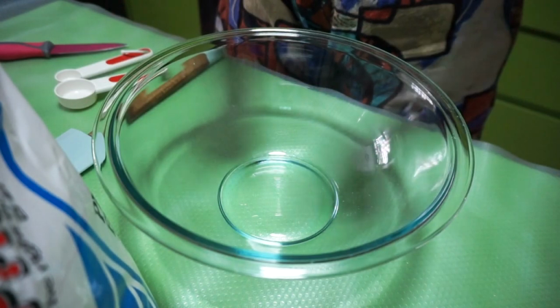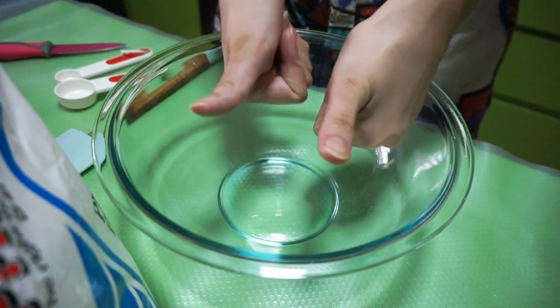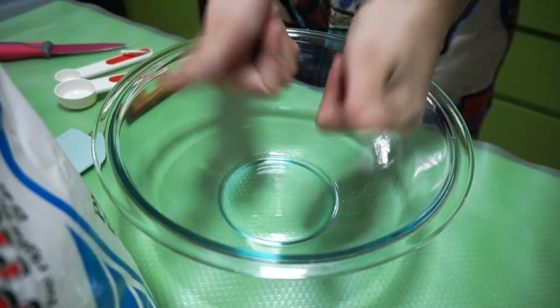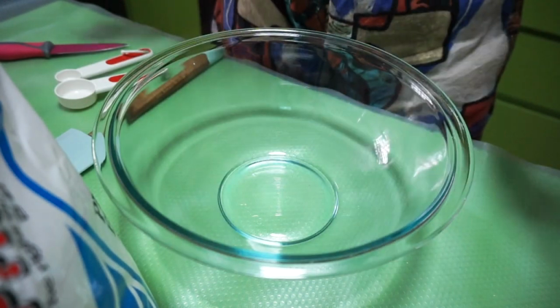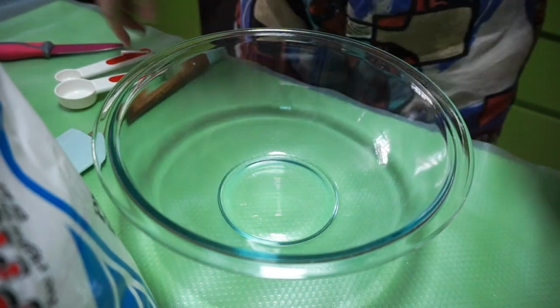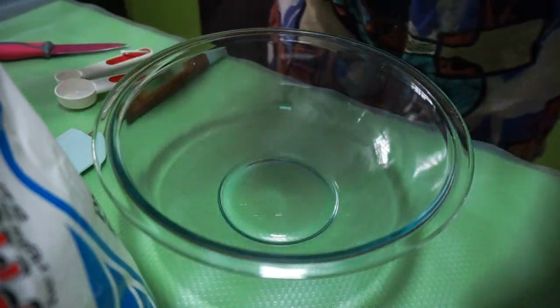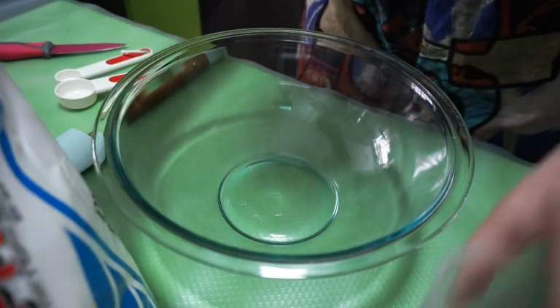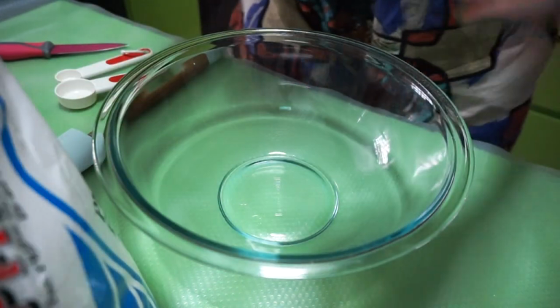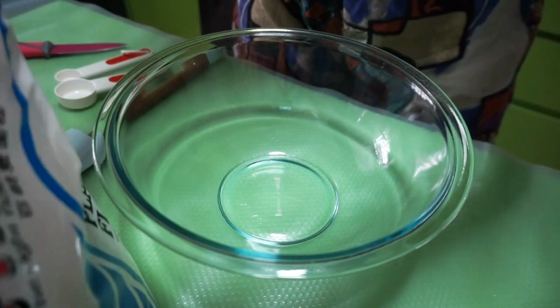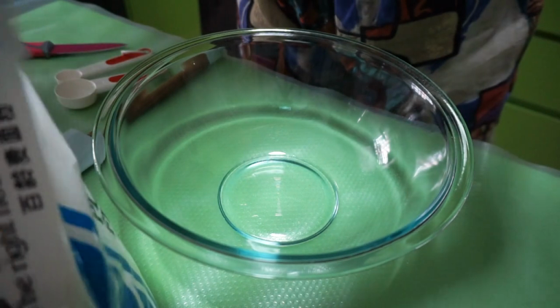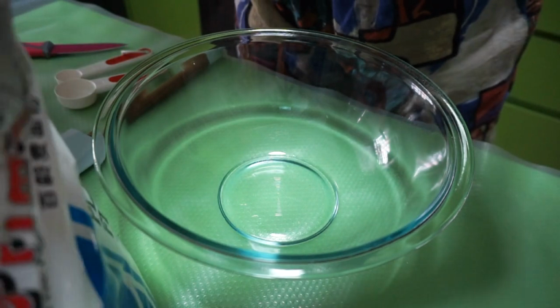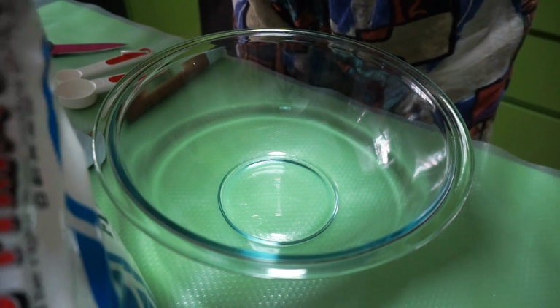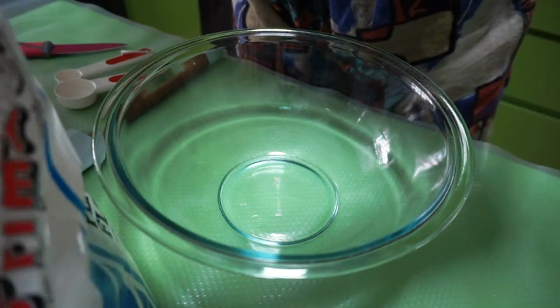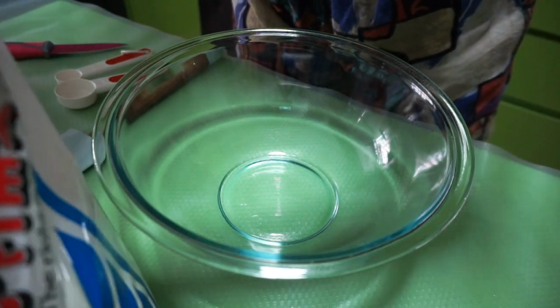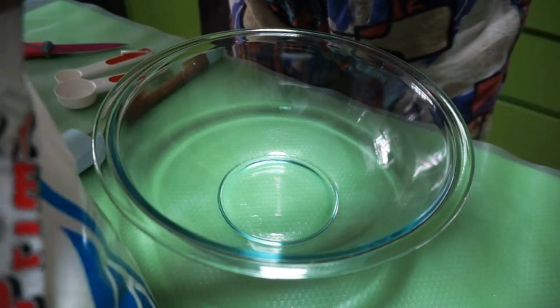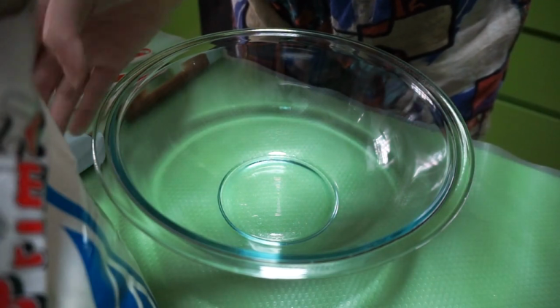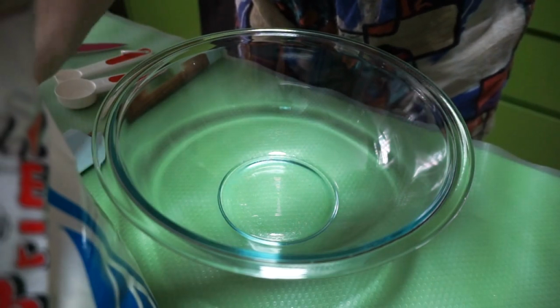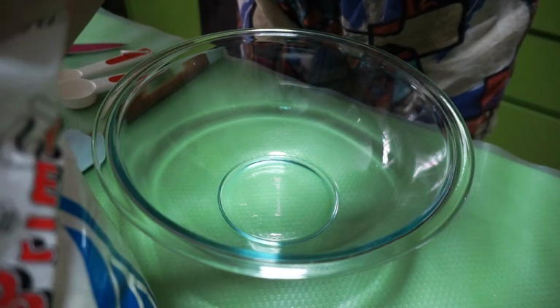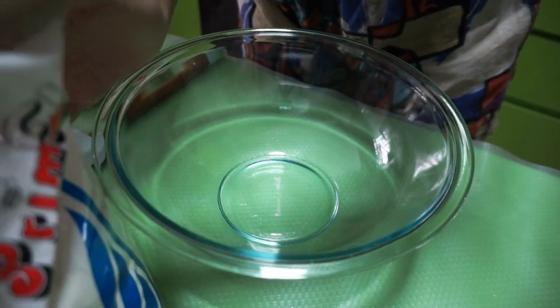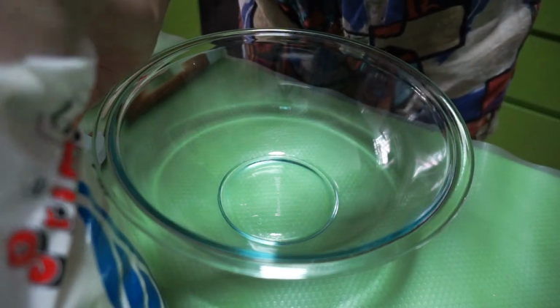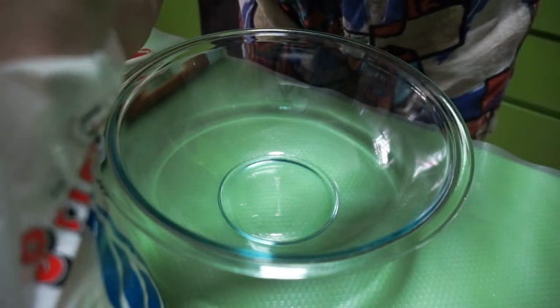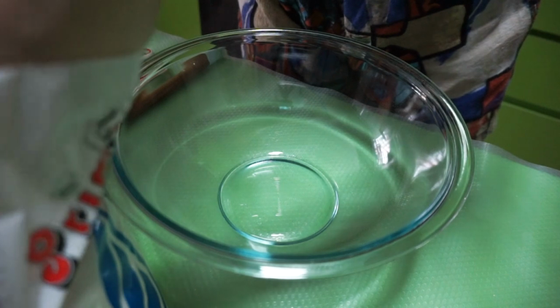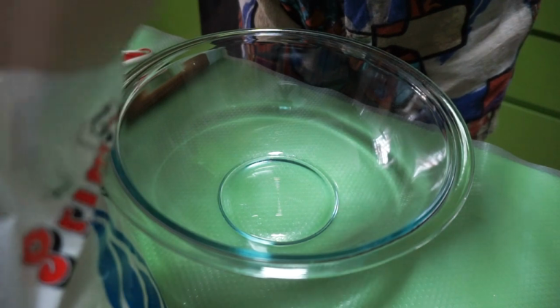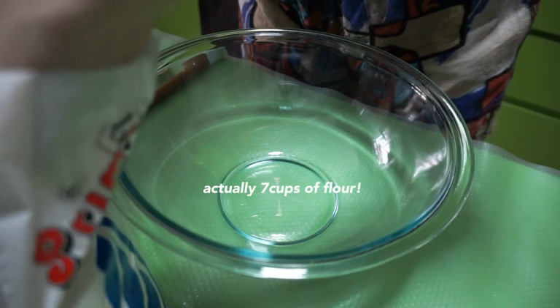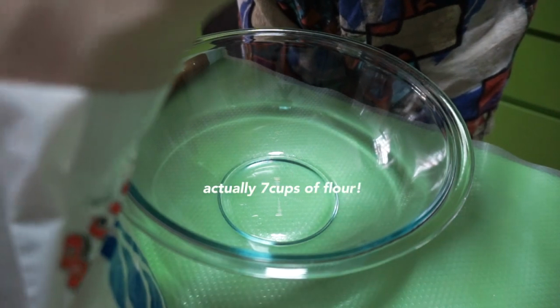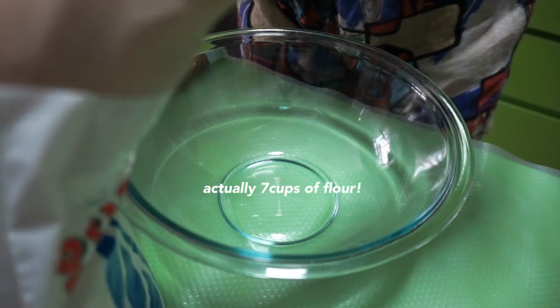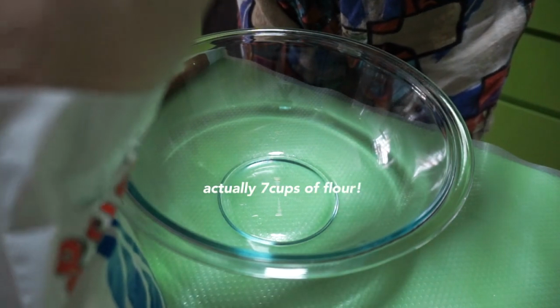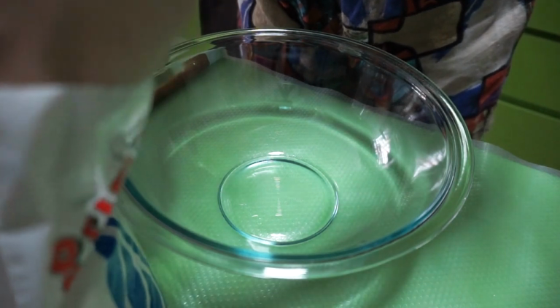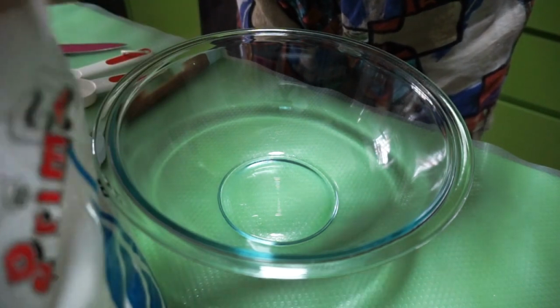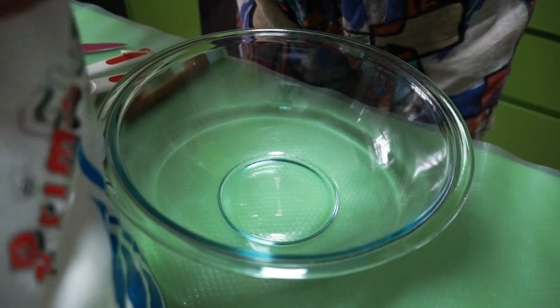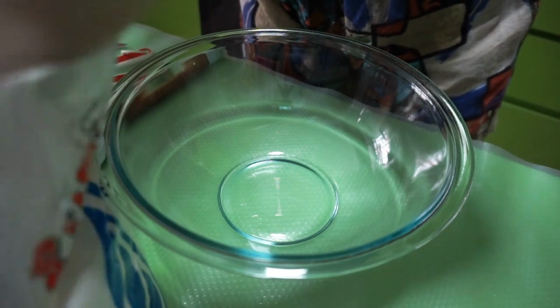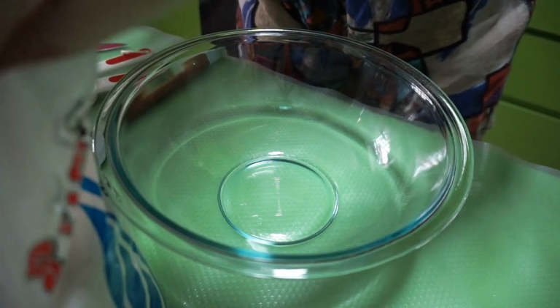Let's get started — not a tutorial, but I'm just going to do it. About three and a half cups of flour.